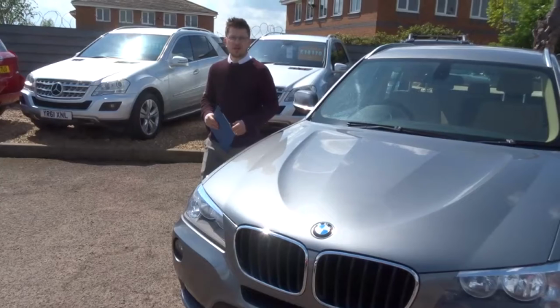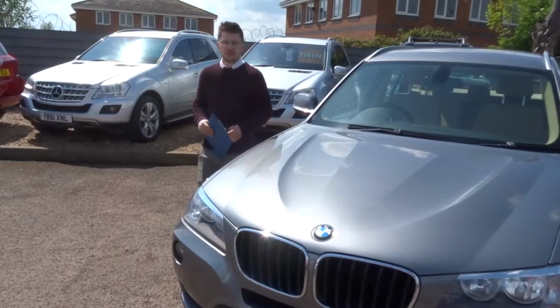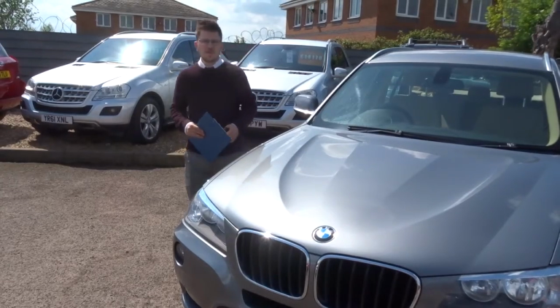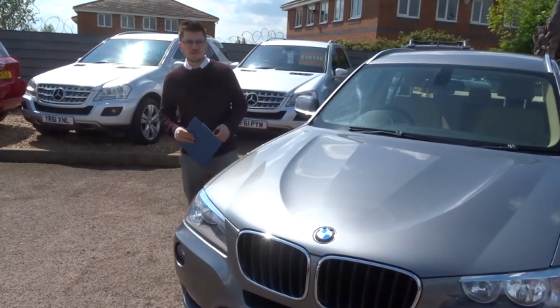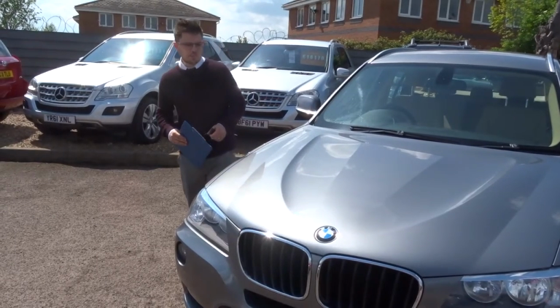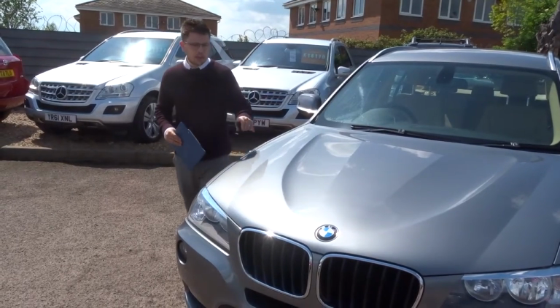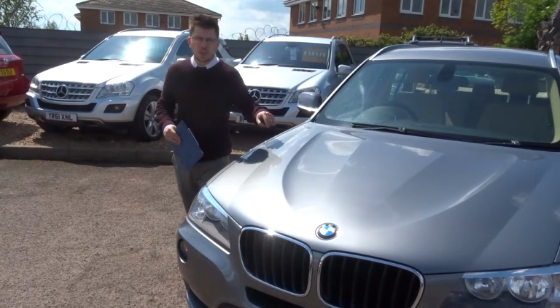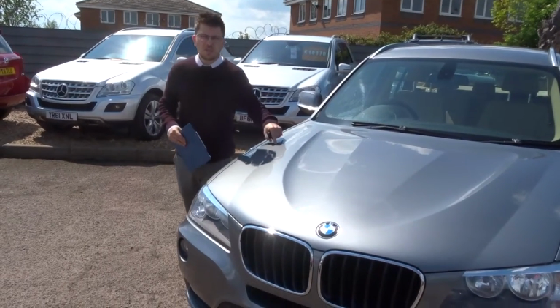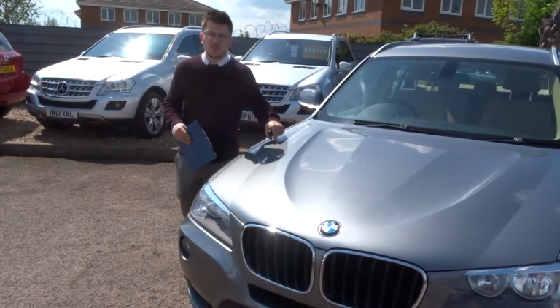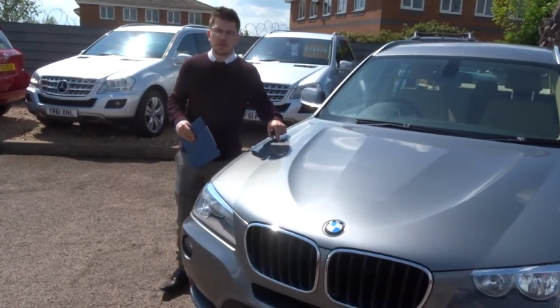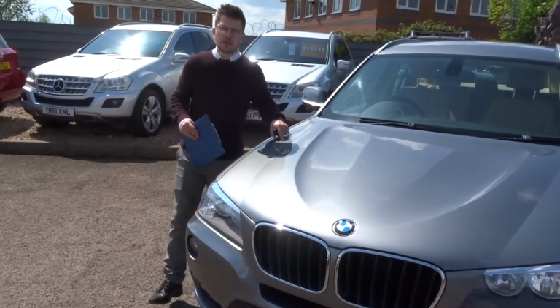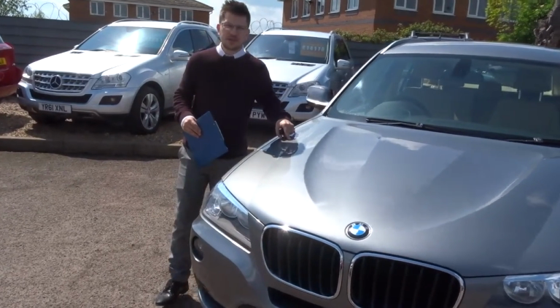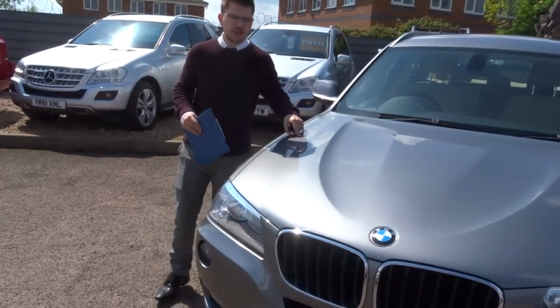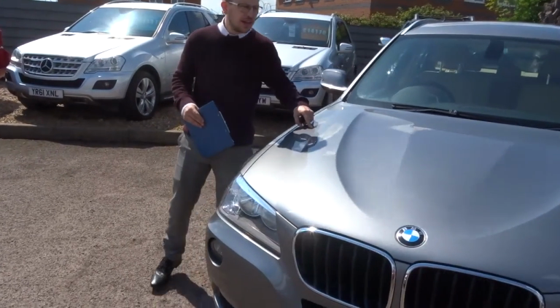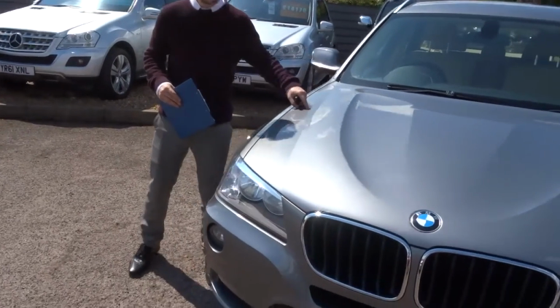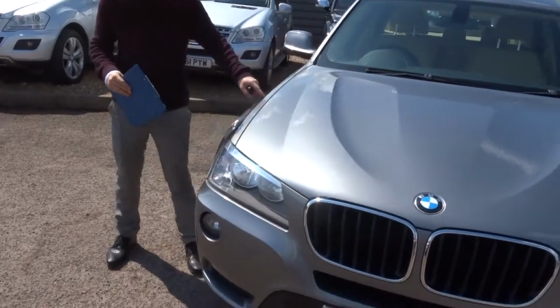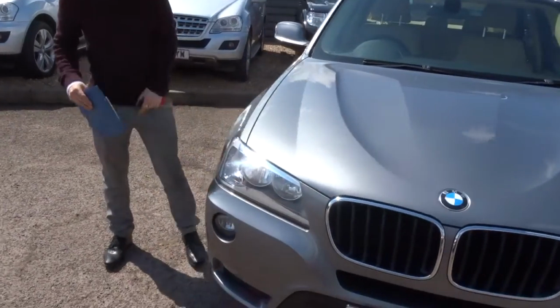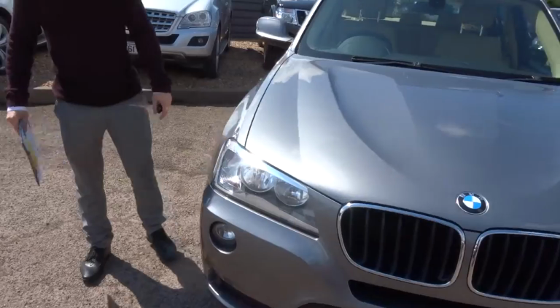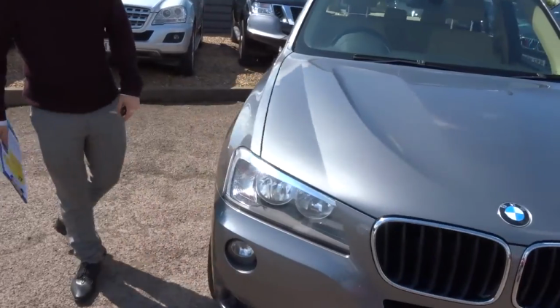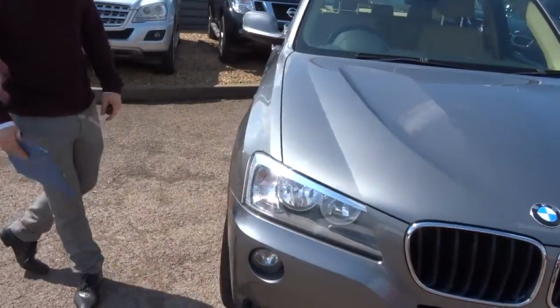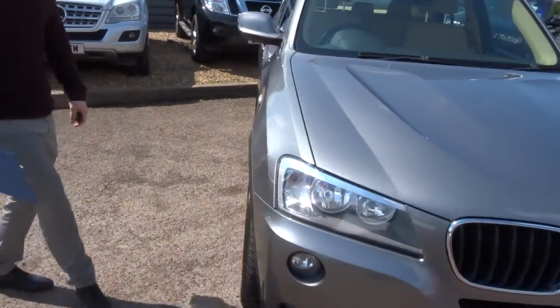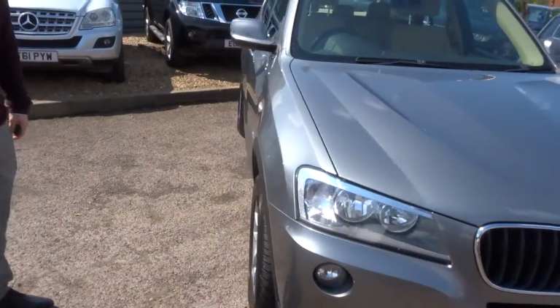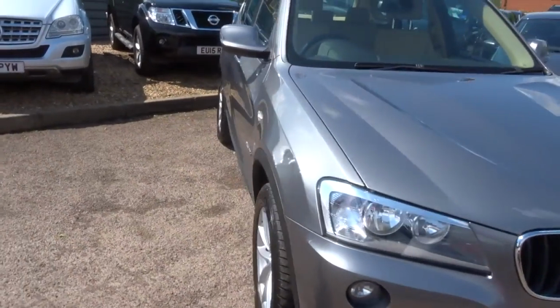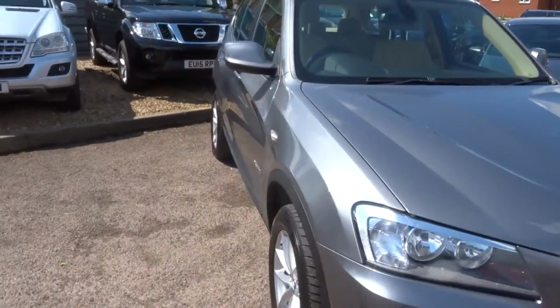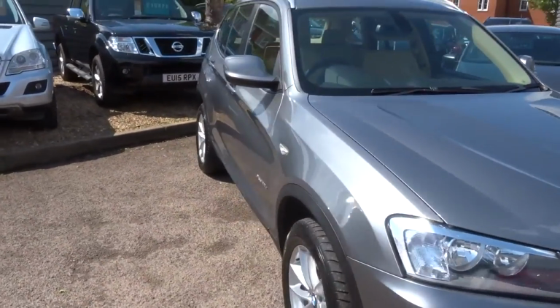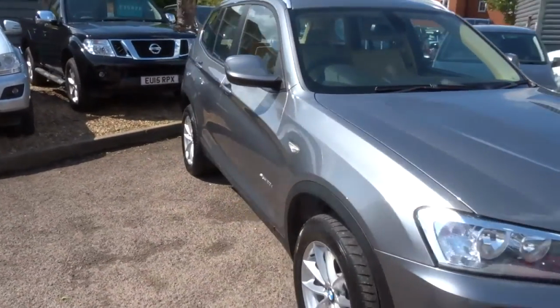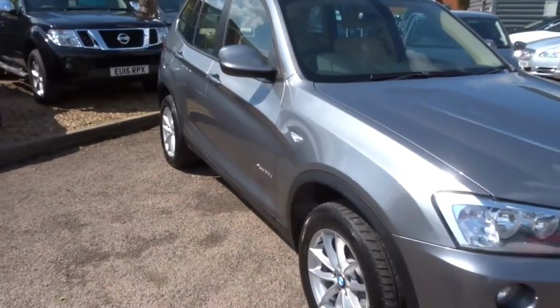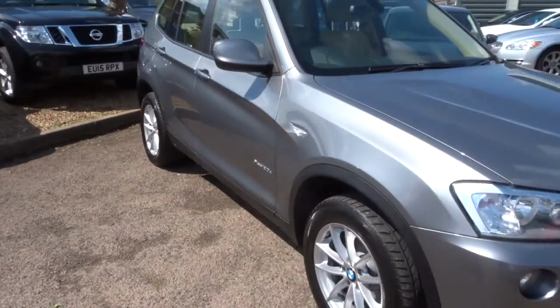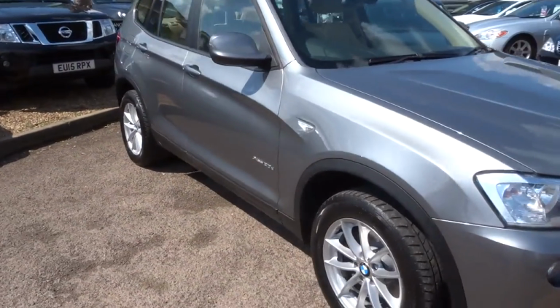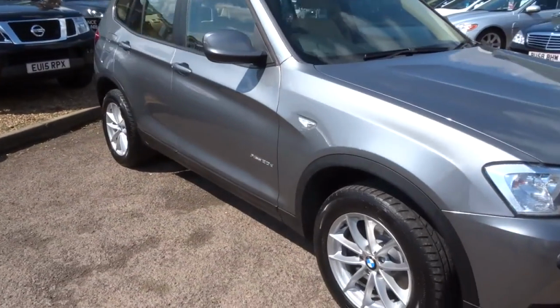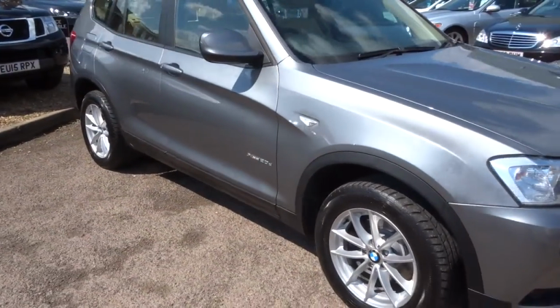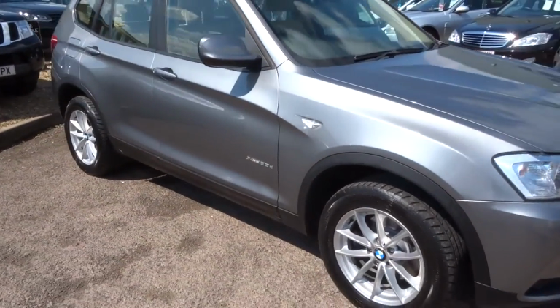Welcome to Country Car, my name's Tom. Here we have a beautiful BMW X3. I'm going to give you a walk around the car, show you a few of the features and the general condition of the car.